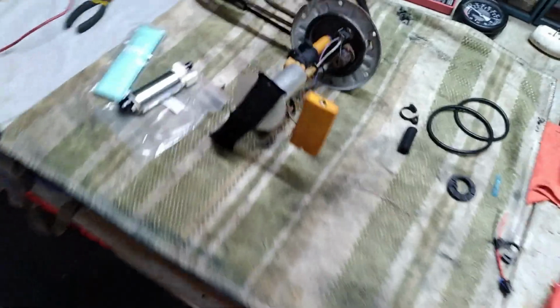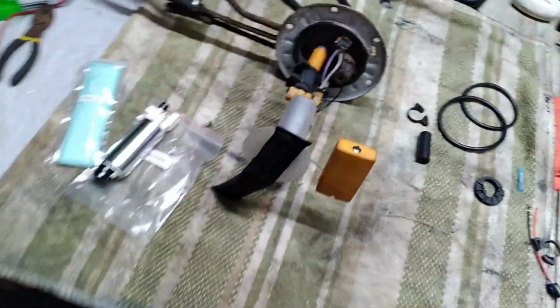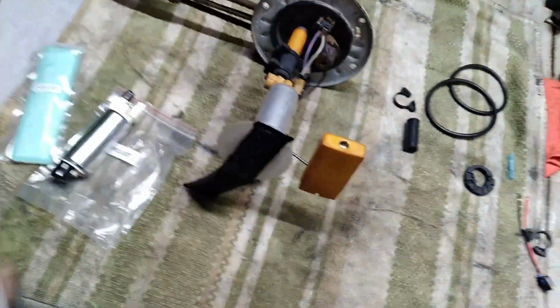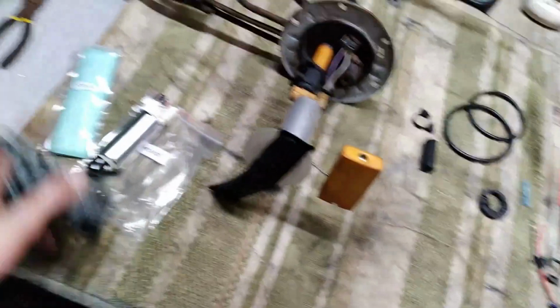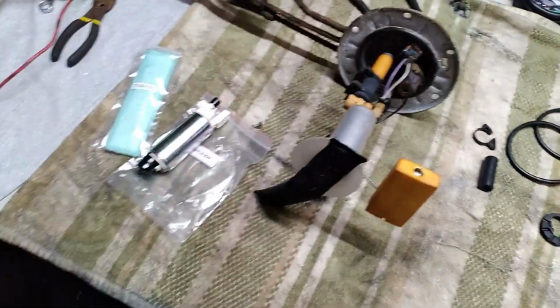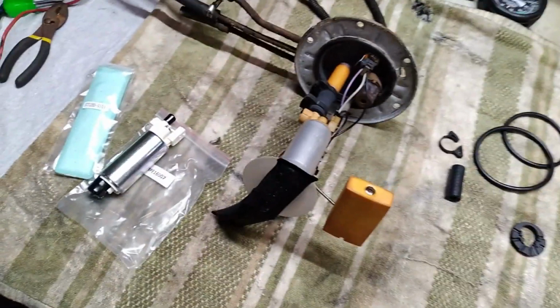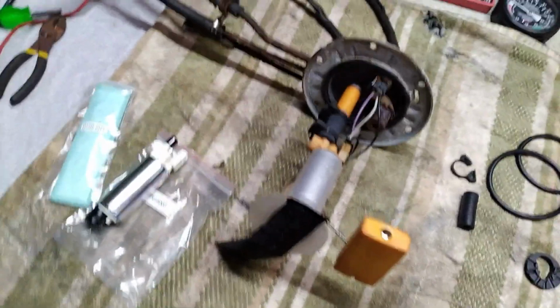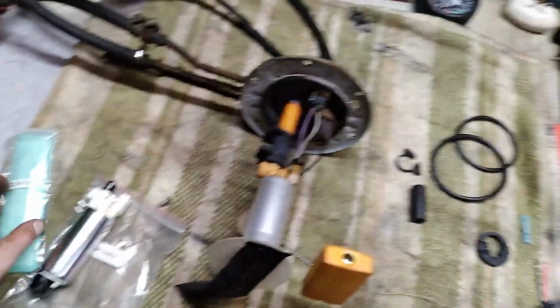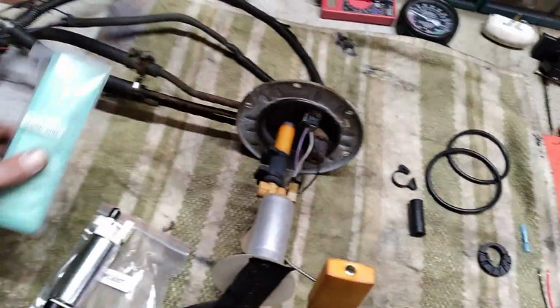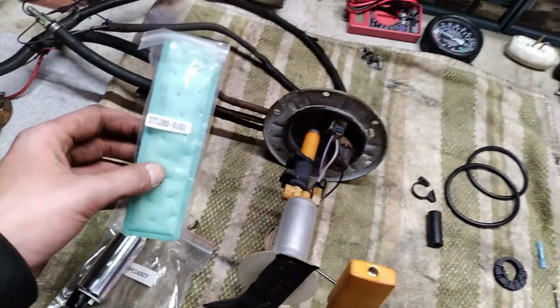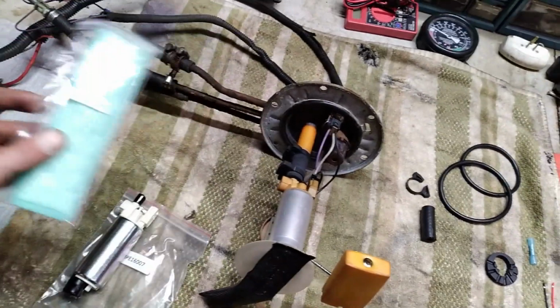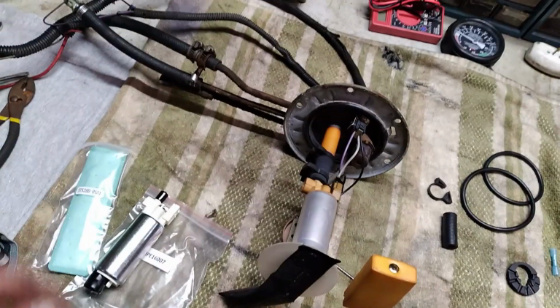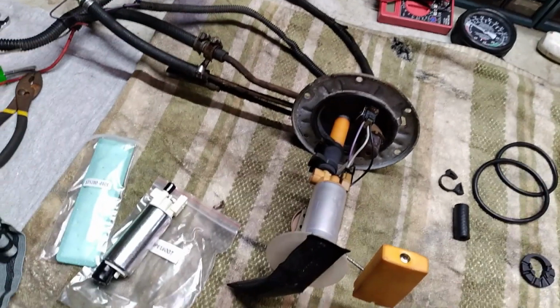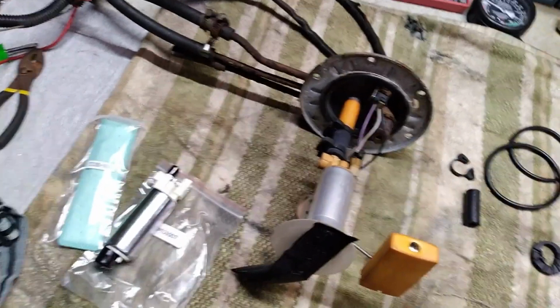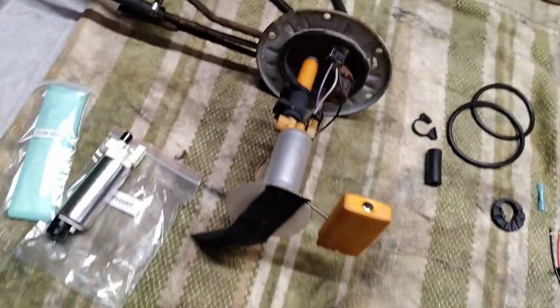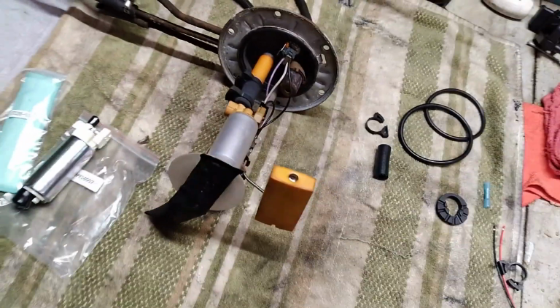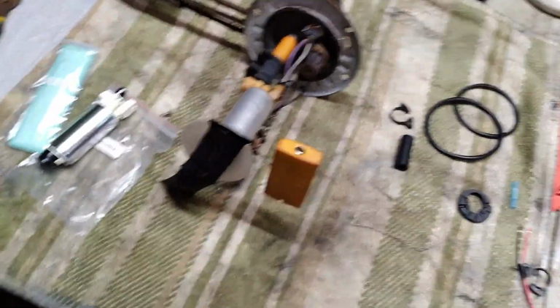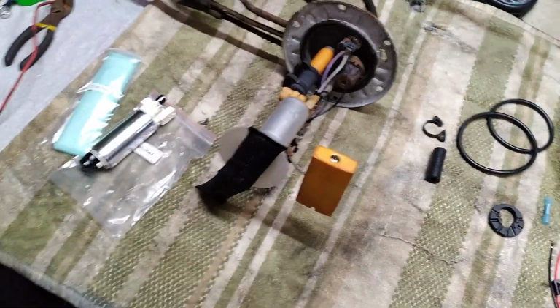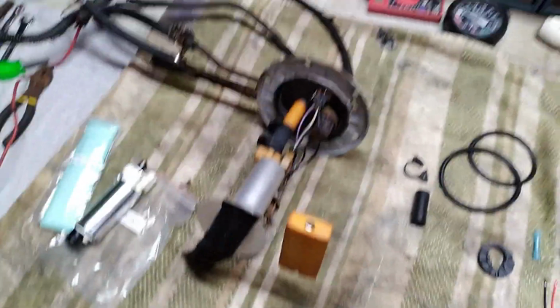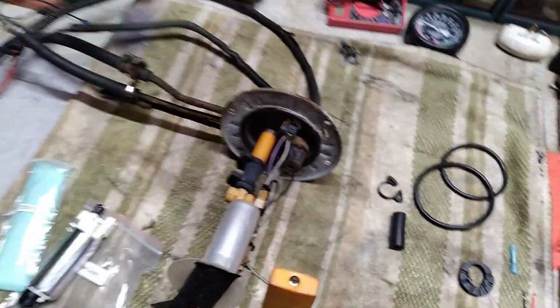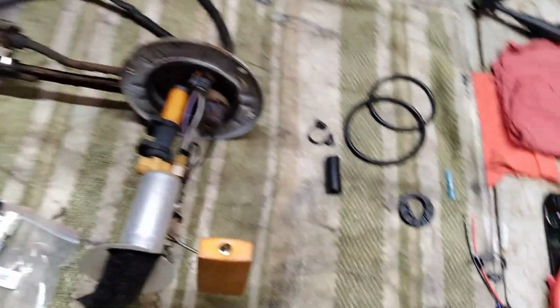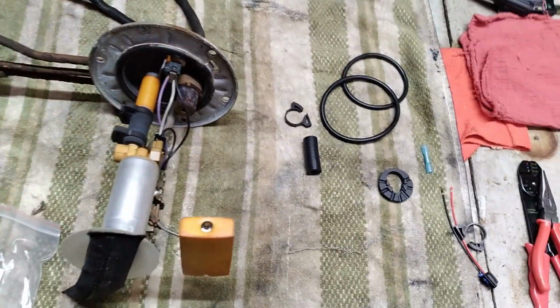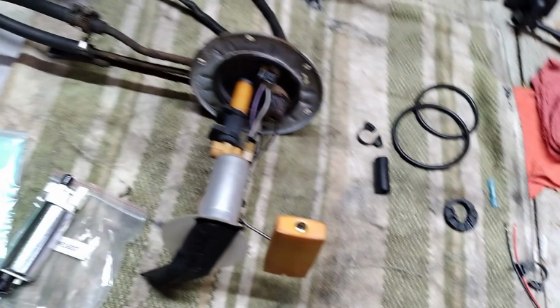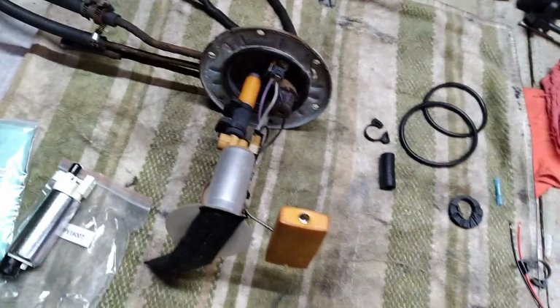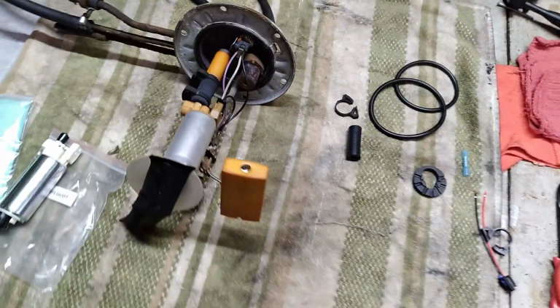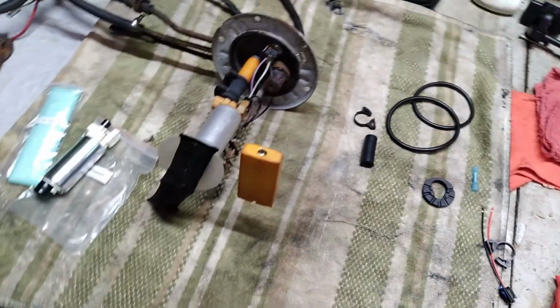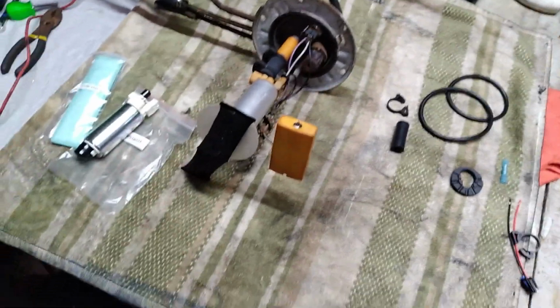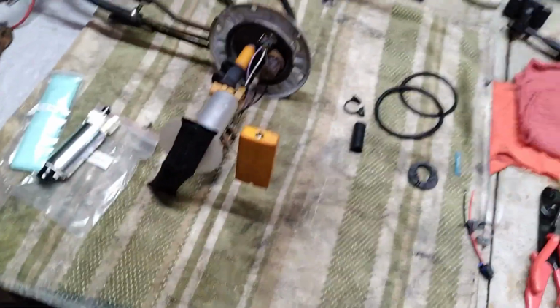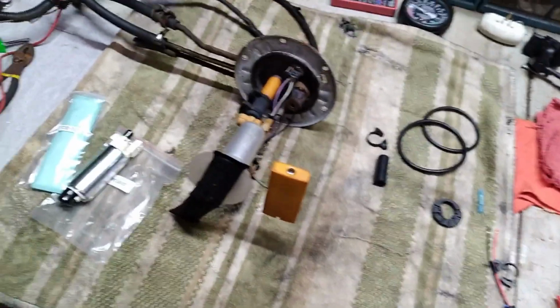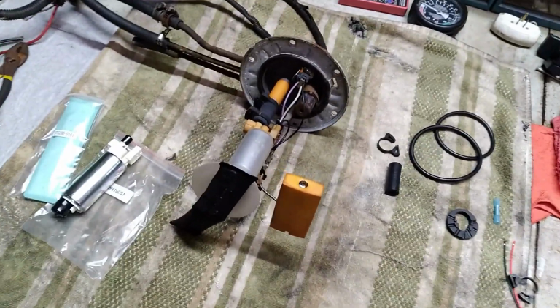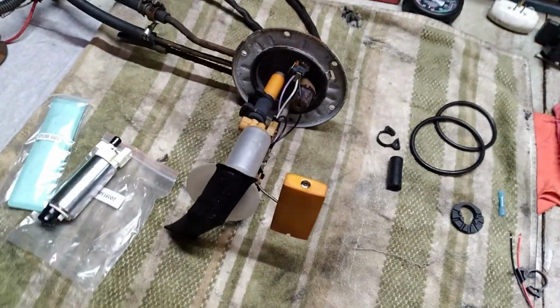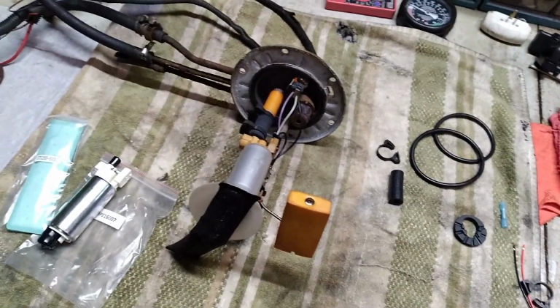We'll put this new pump on, new filter, filter sock — sleeve, shoe, whatever you want to call it. Put that back on, get the sending unit back in, hook back up, put the tank back in, and go from there.